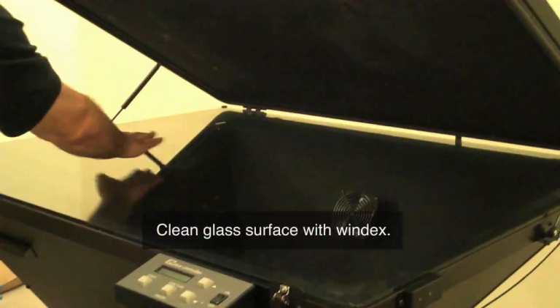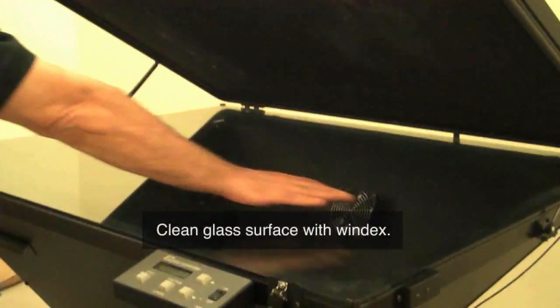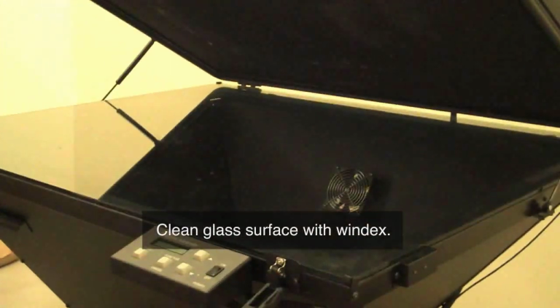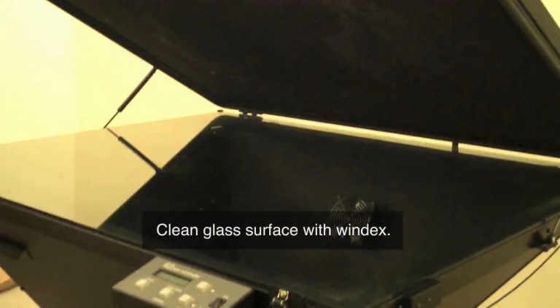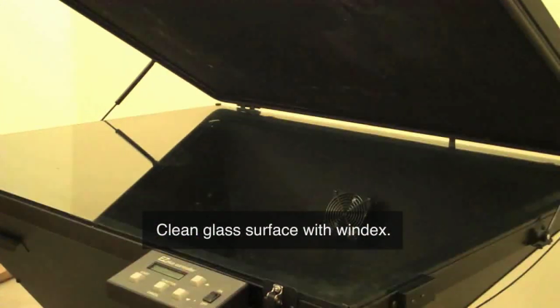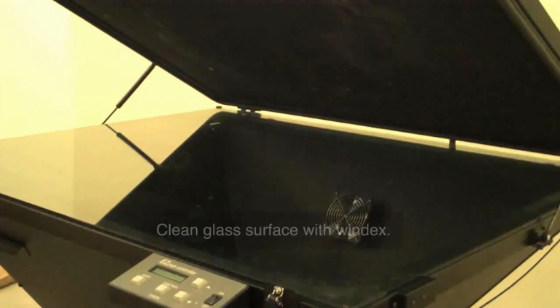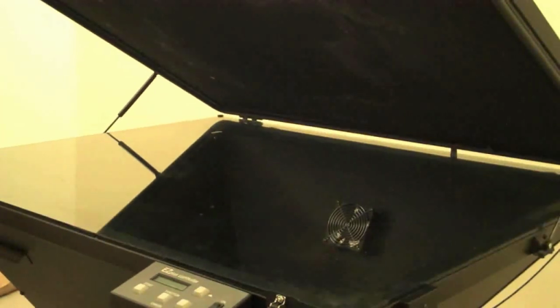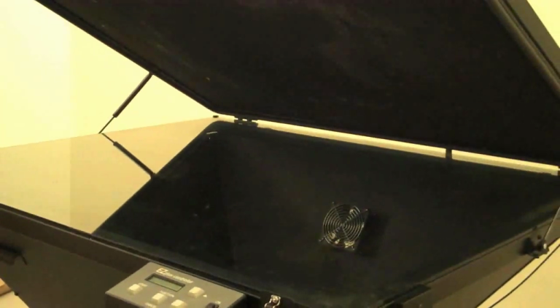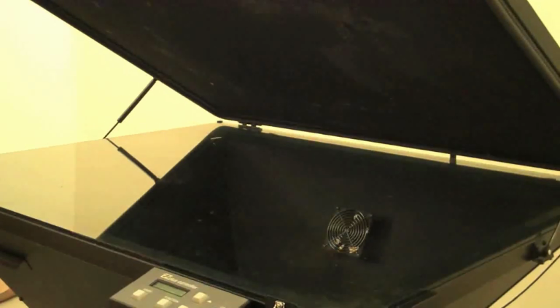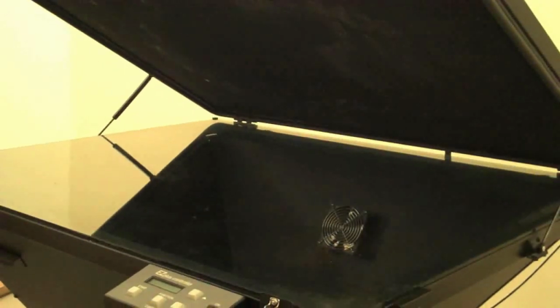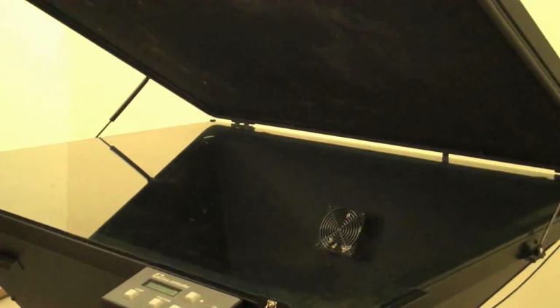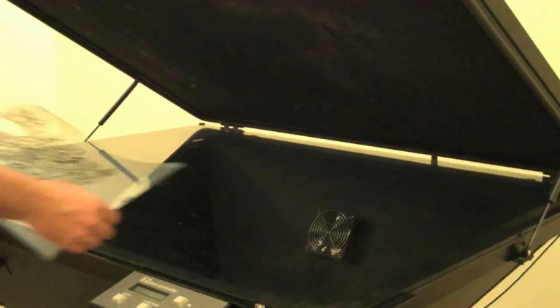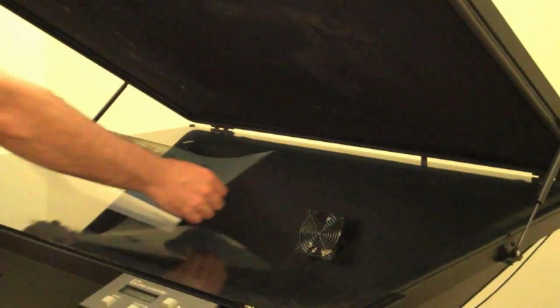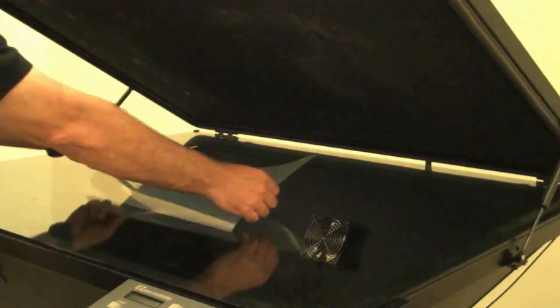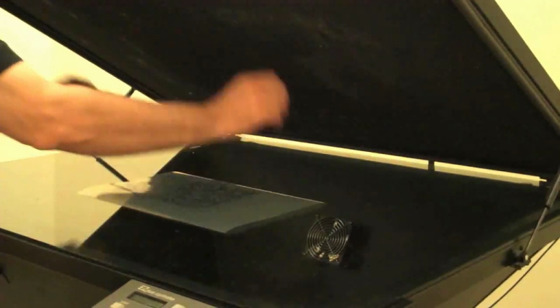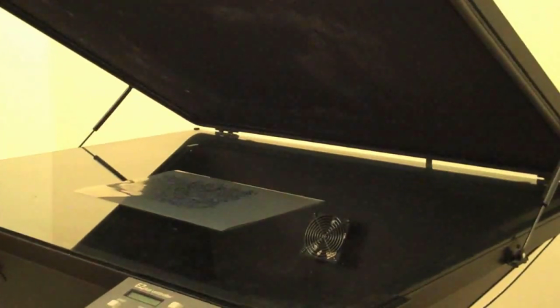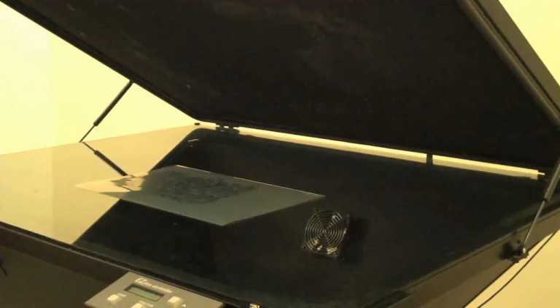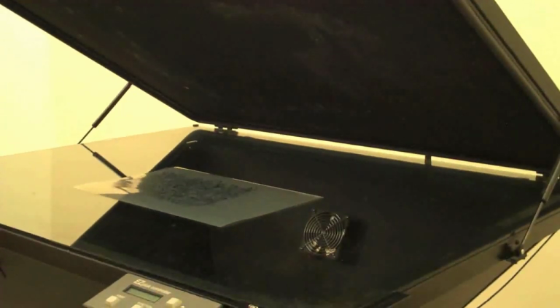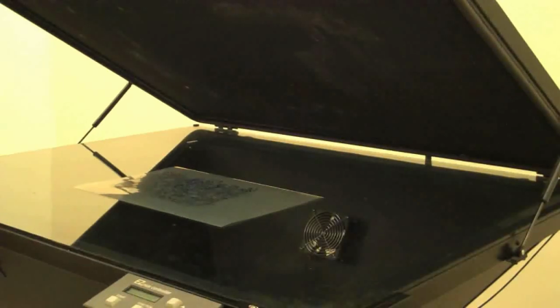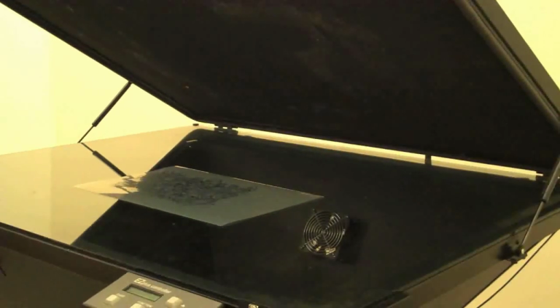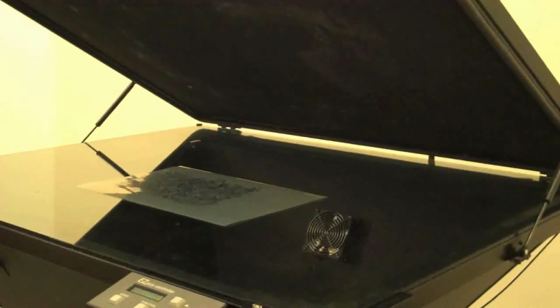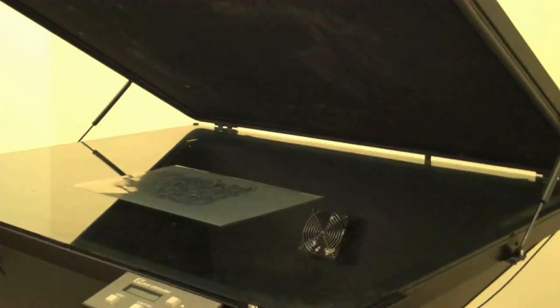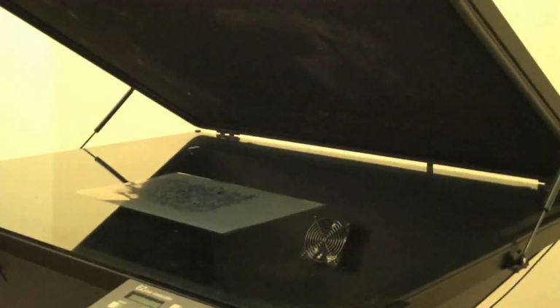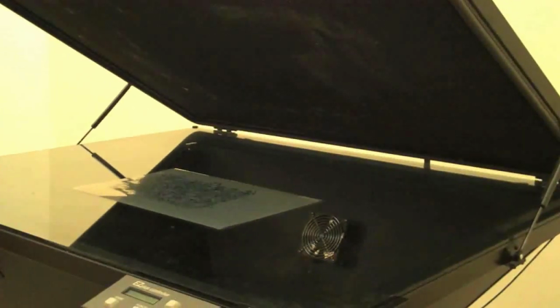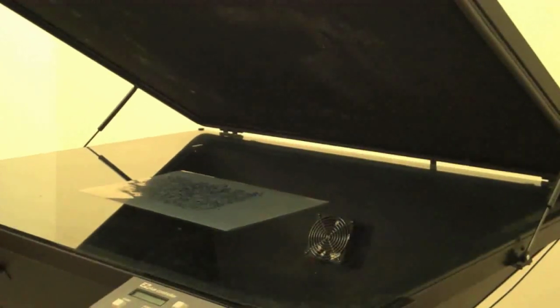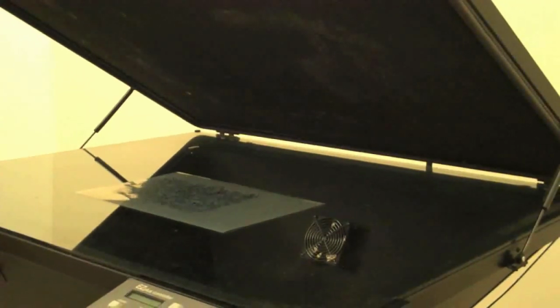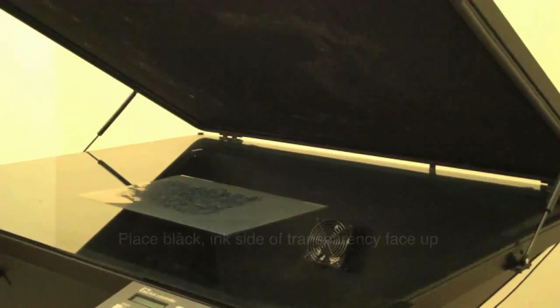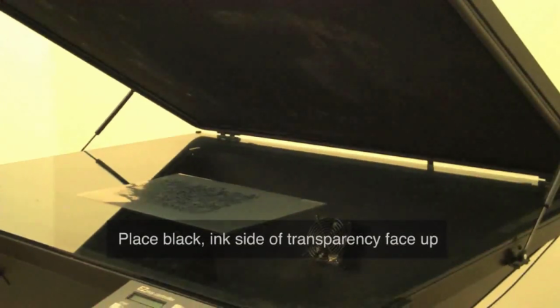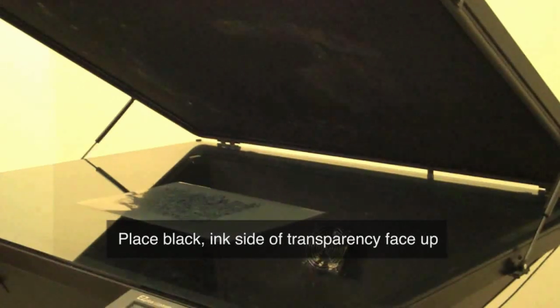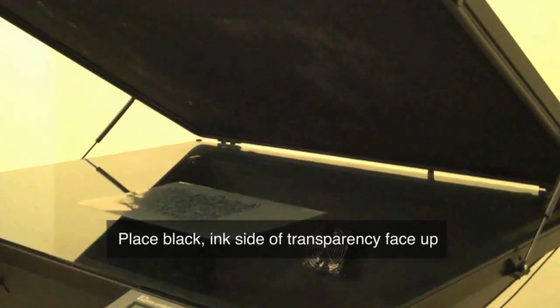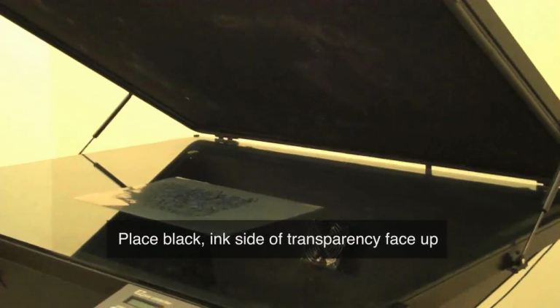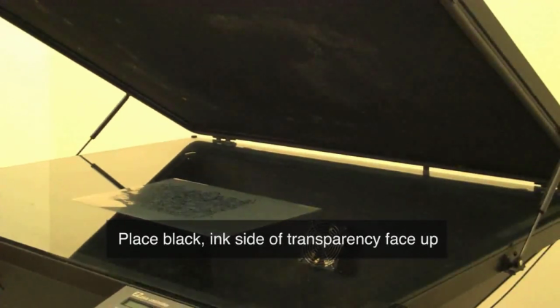go ahead and take the transparency that you've just made up in the digital lab and place it in the middle of the glass, making sure that the side that has the ink on it — the black side — is face up.